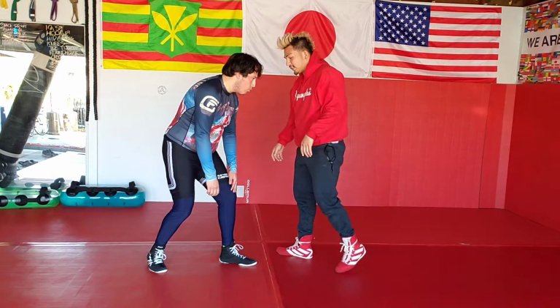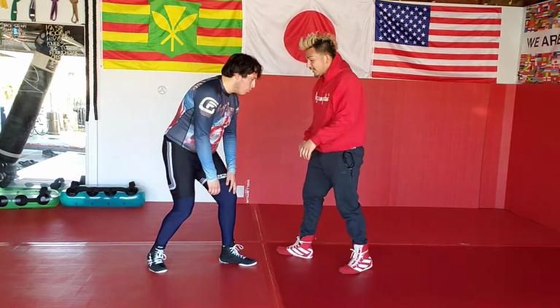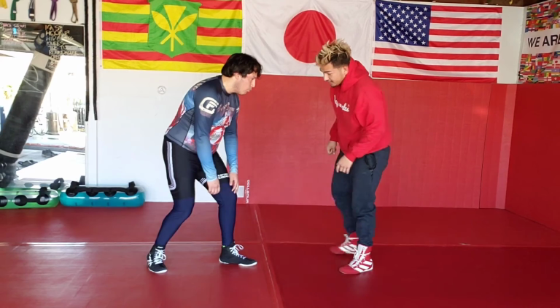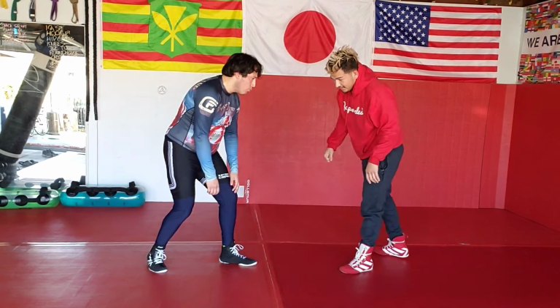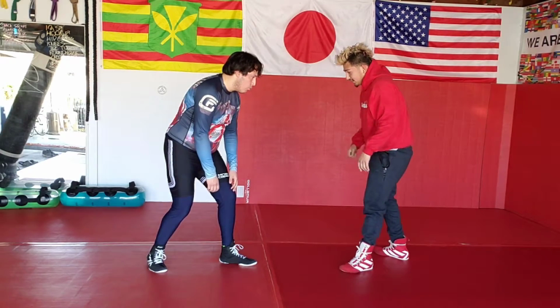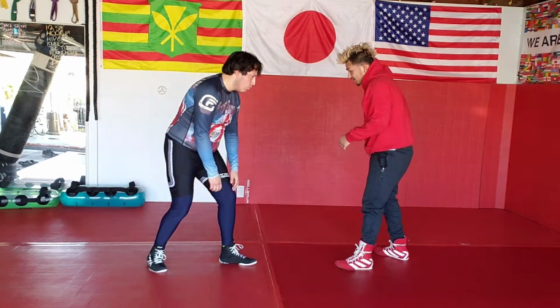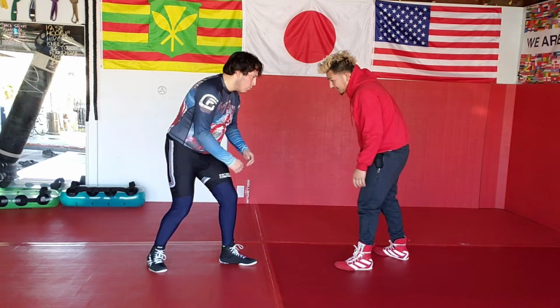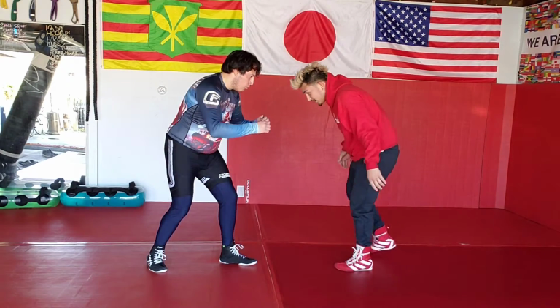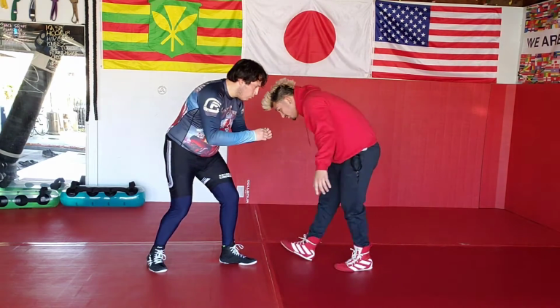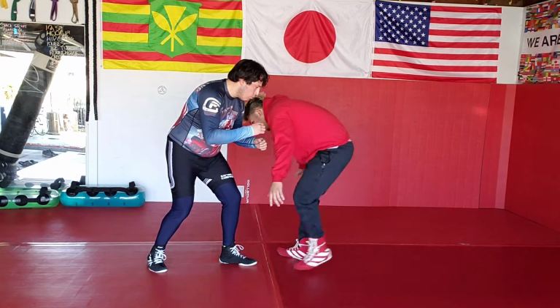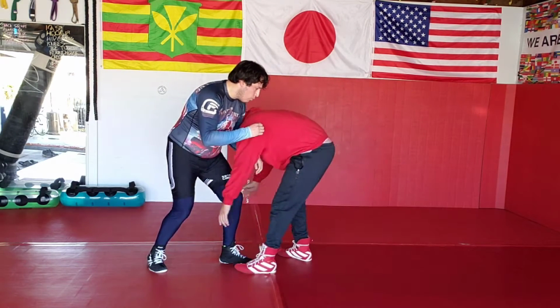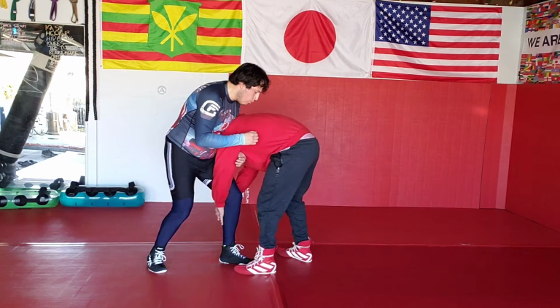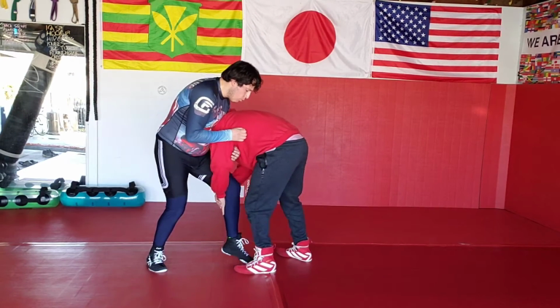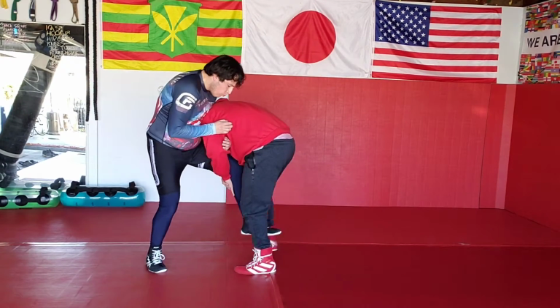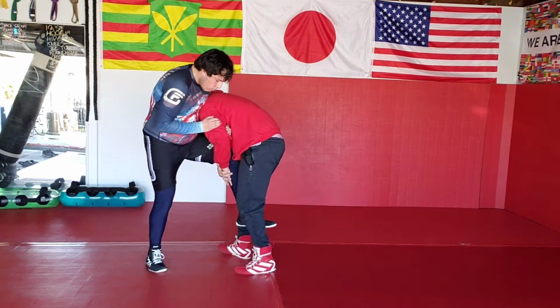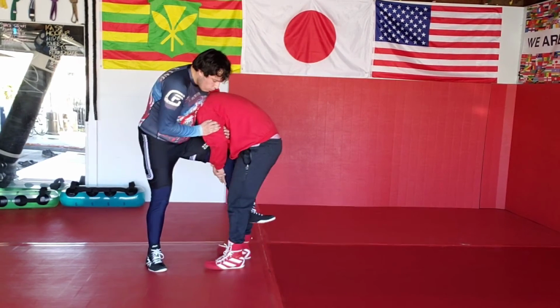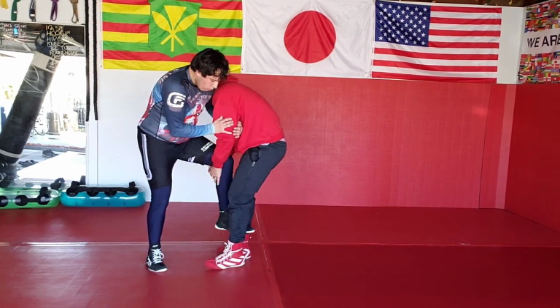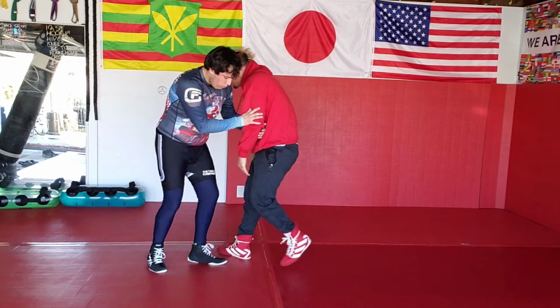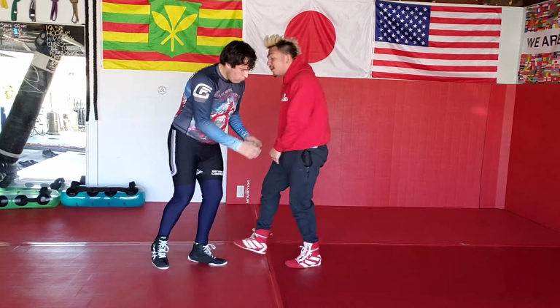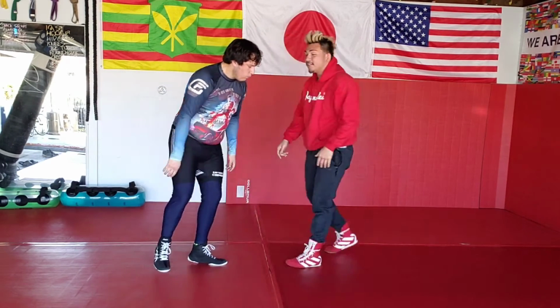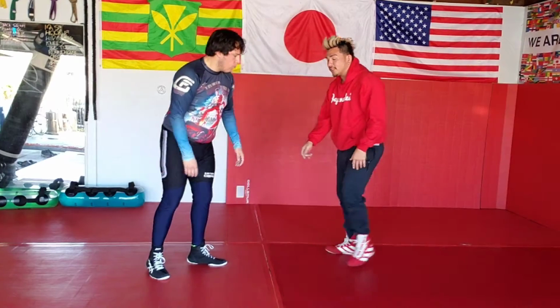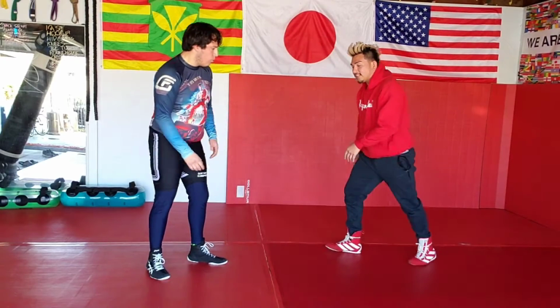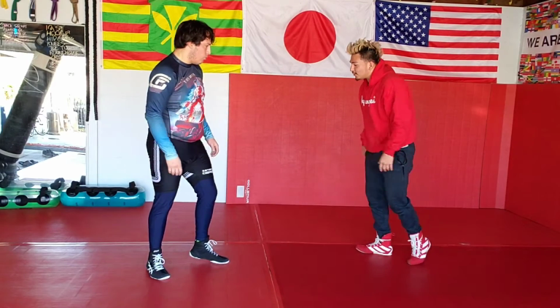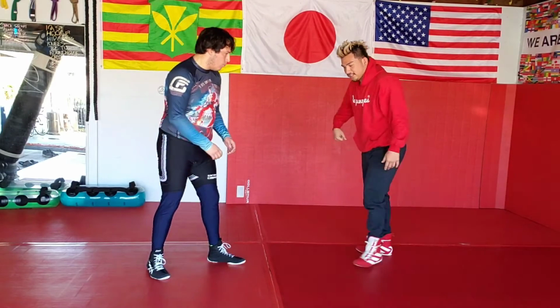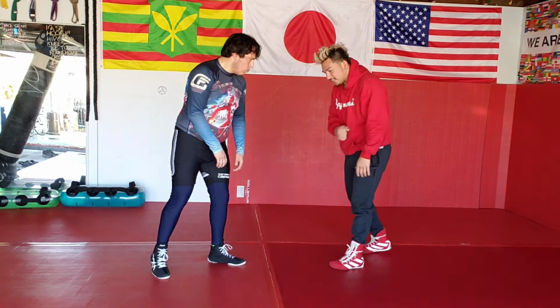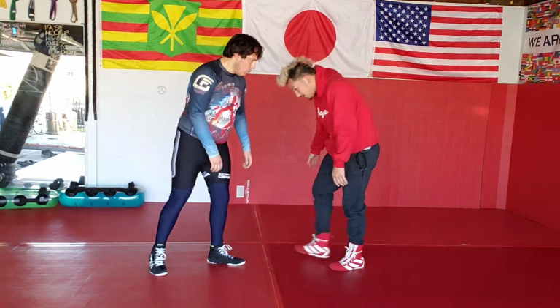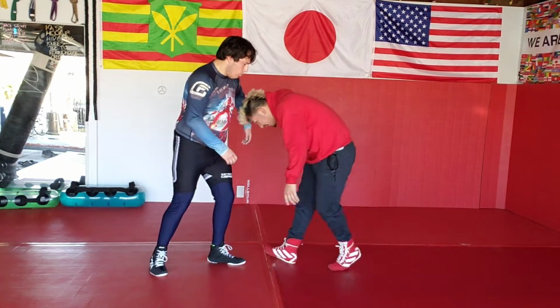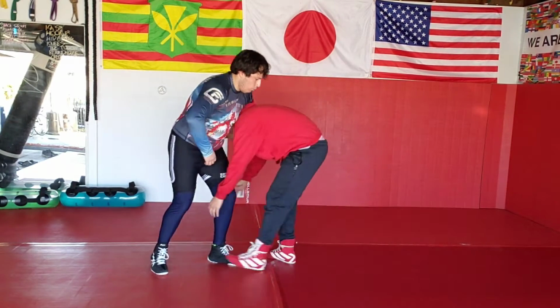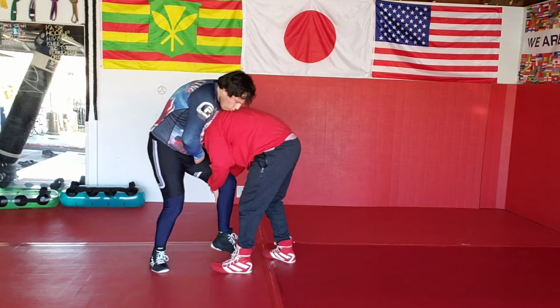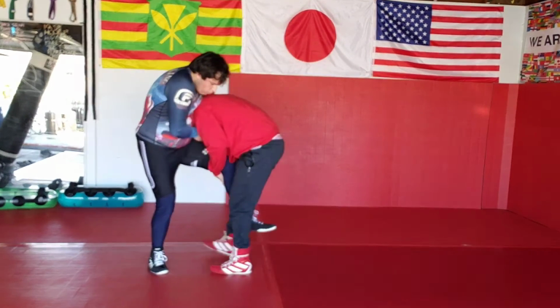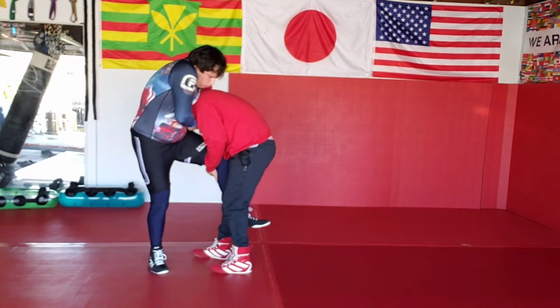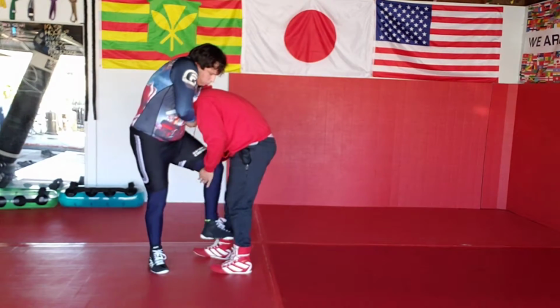That's the number one key to defending the guillotine. You see a lot of guys, they go lazy with it — they just pick it up. Boom! Even if I take him down with that, he's going to go for the guillotine right away.